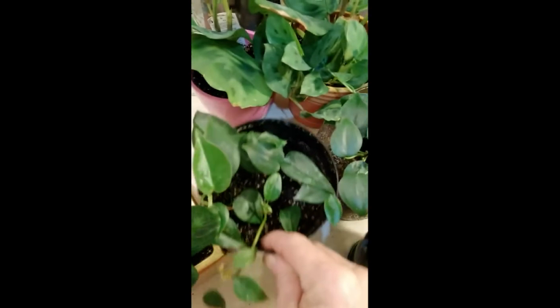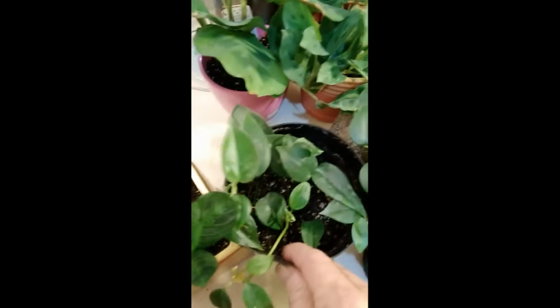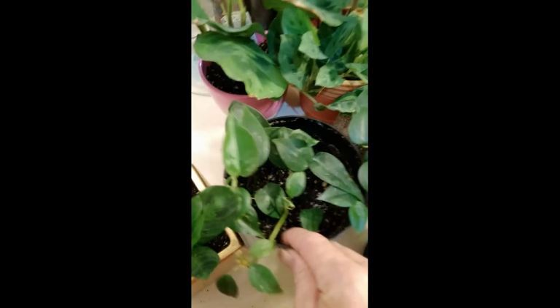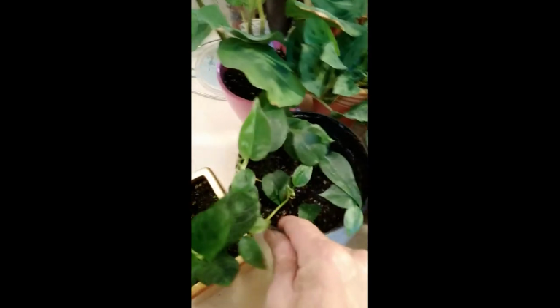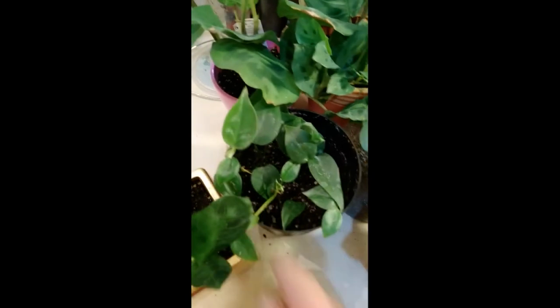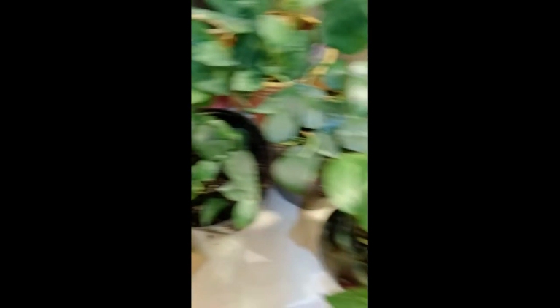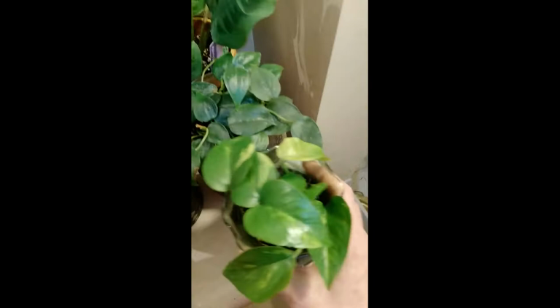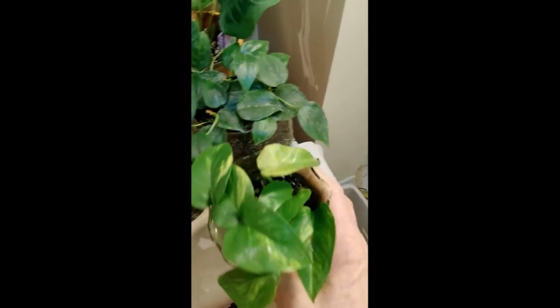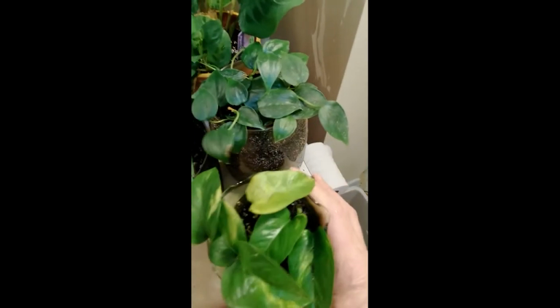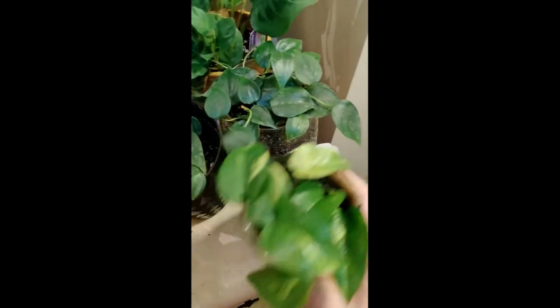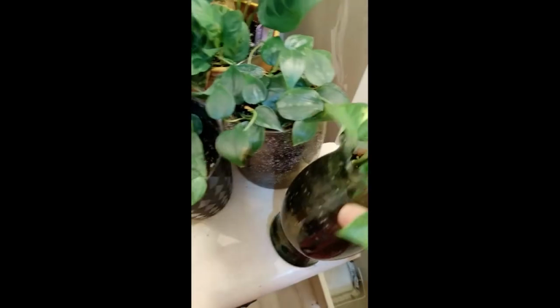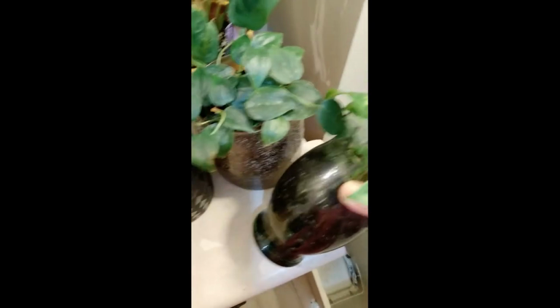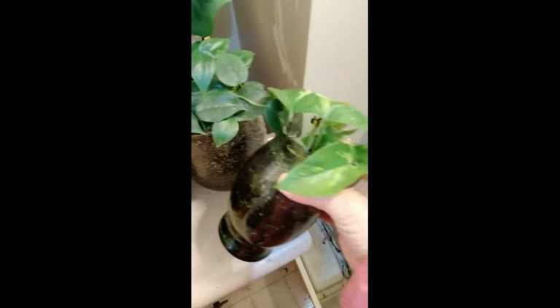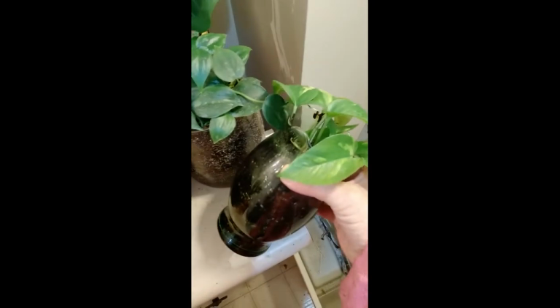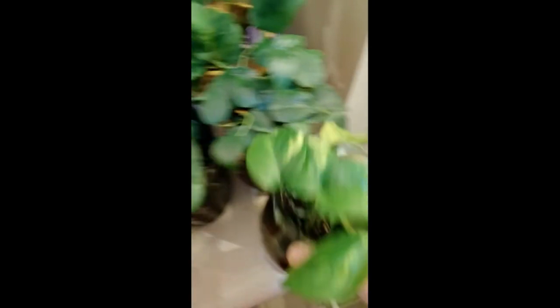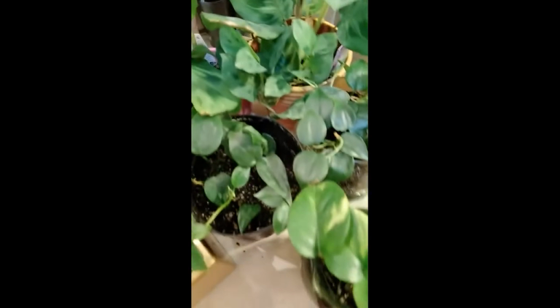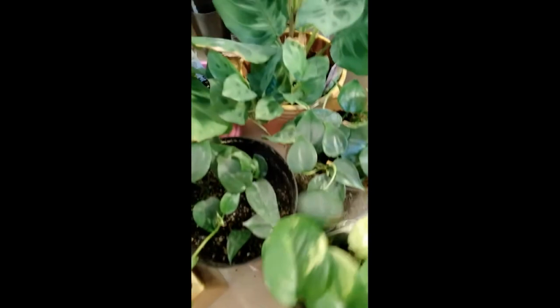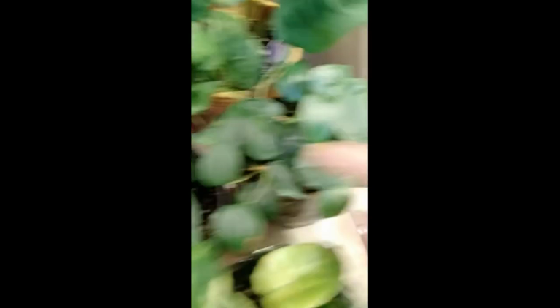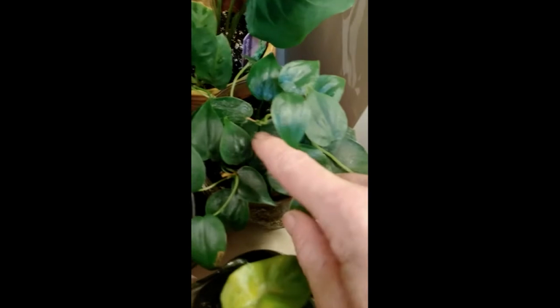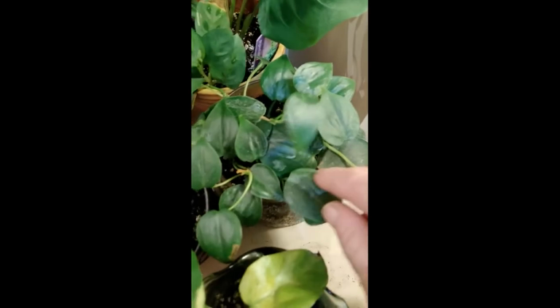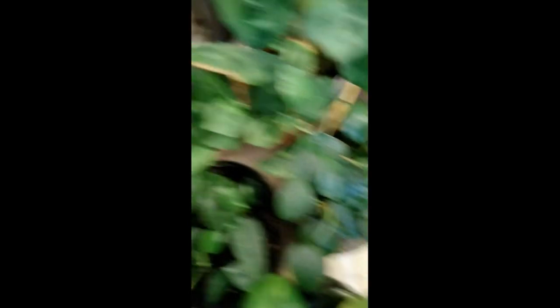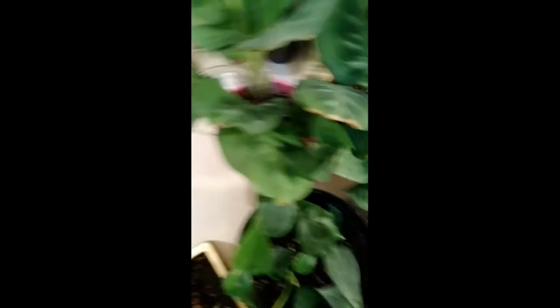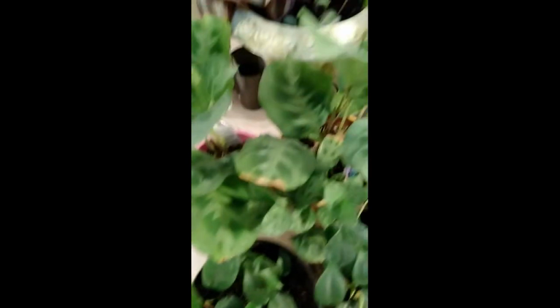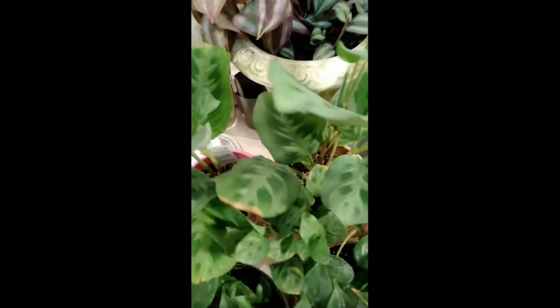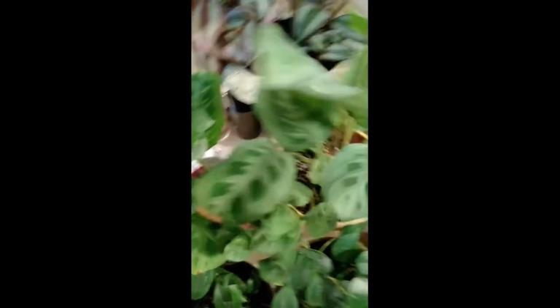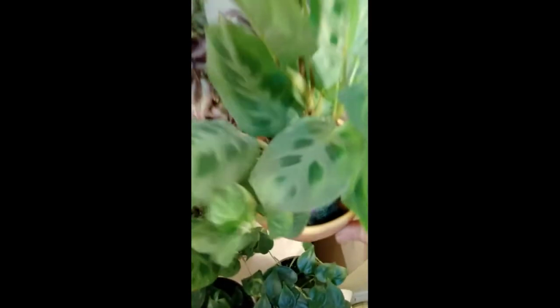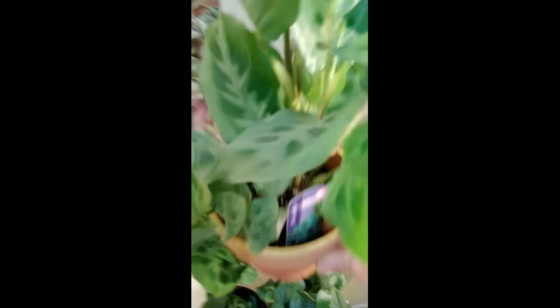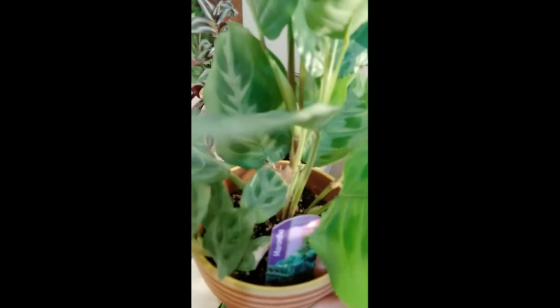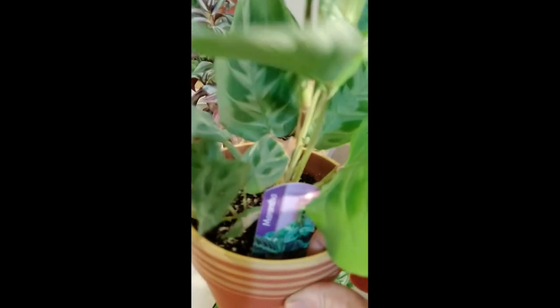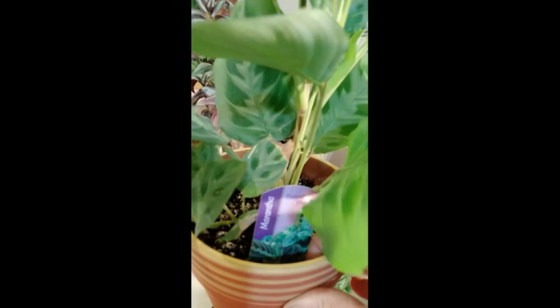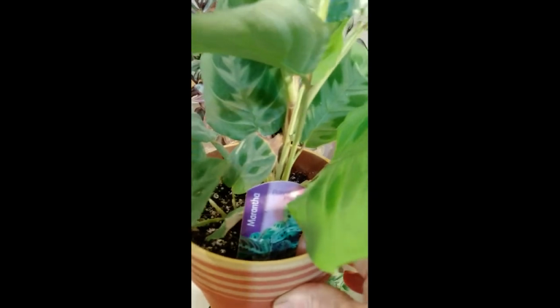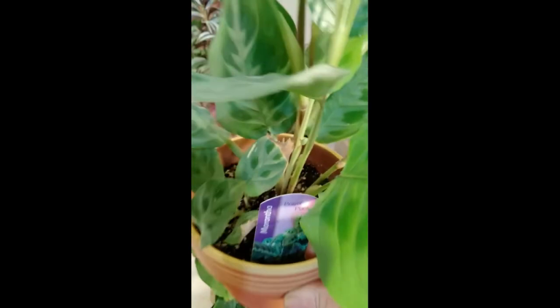Here's more pothos that I just reclamped, but they're doing well. More pothos, but they're doing this. And then more here. And then here I got another prayer plant.